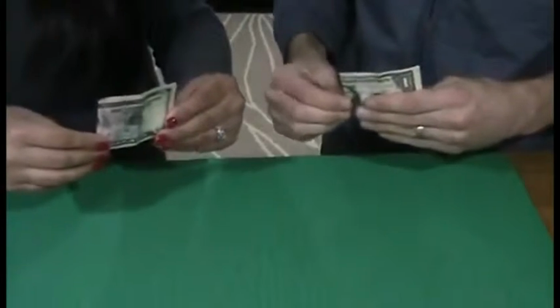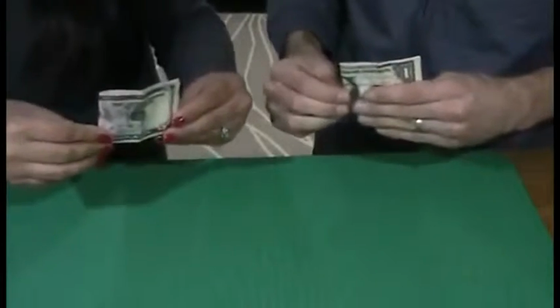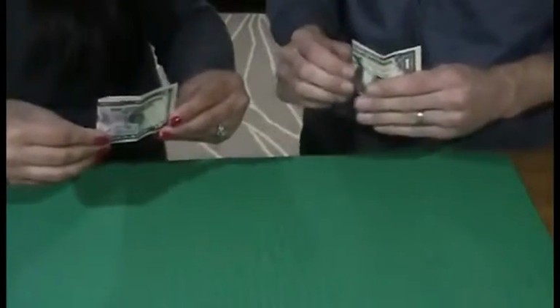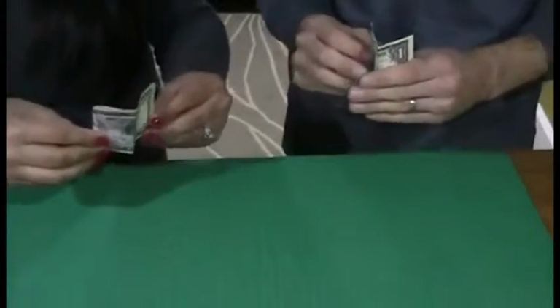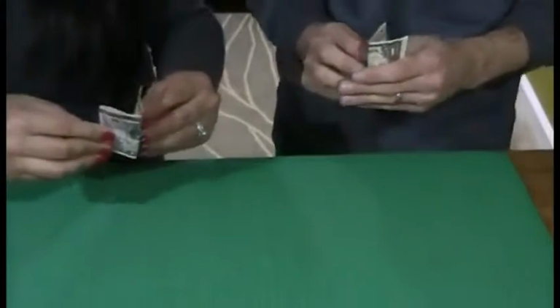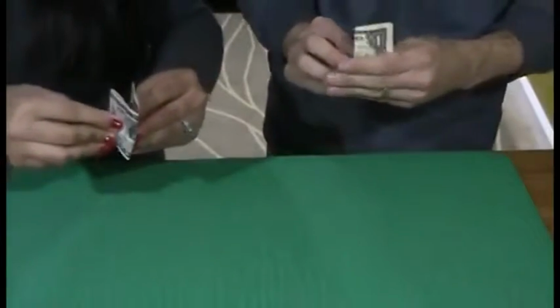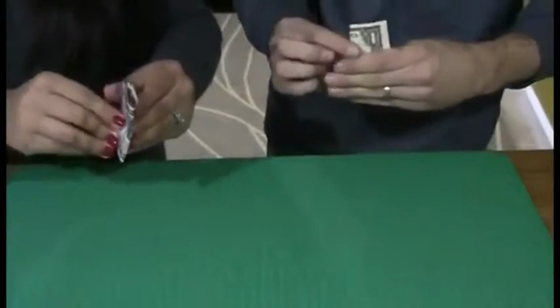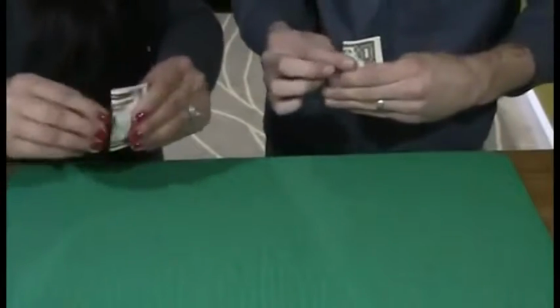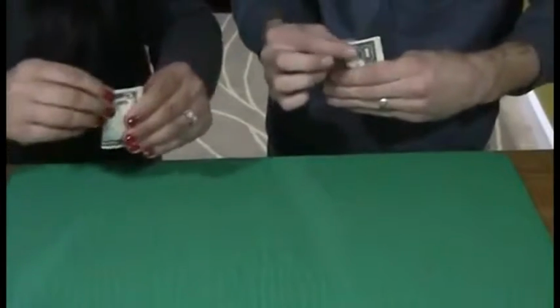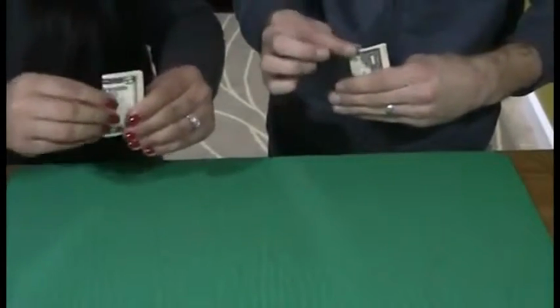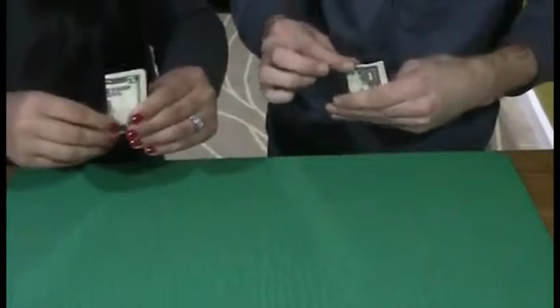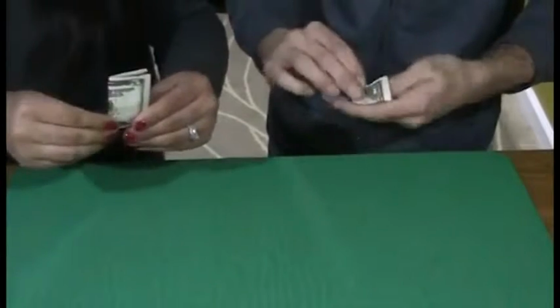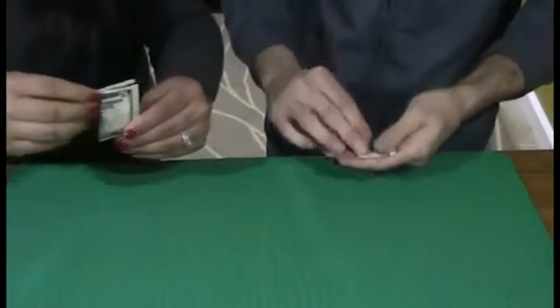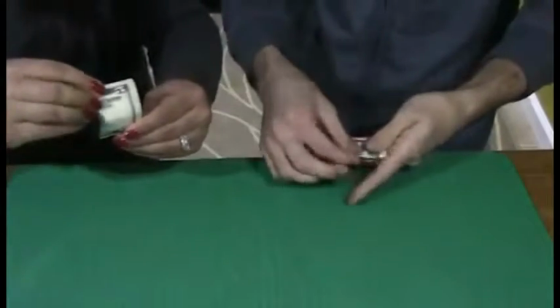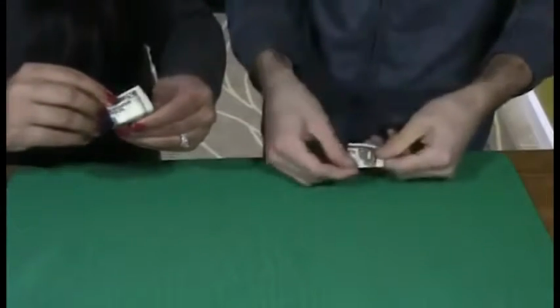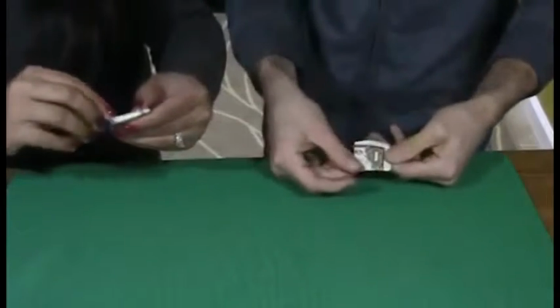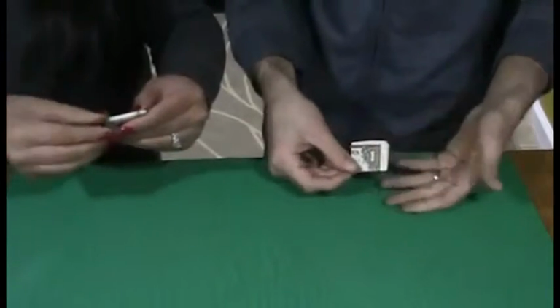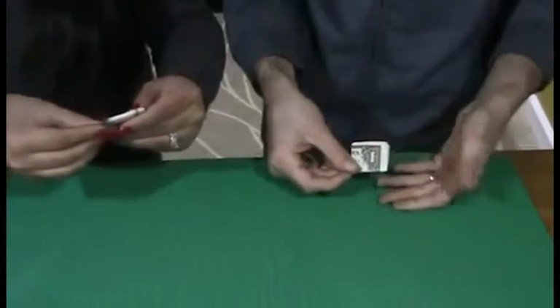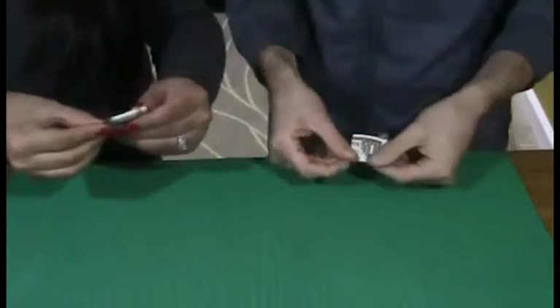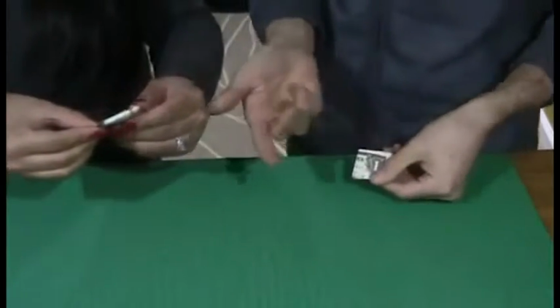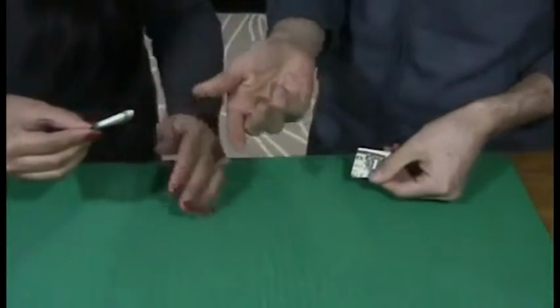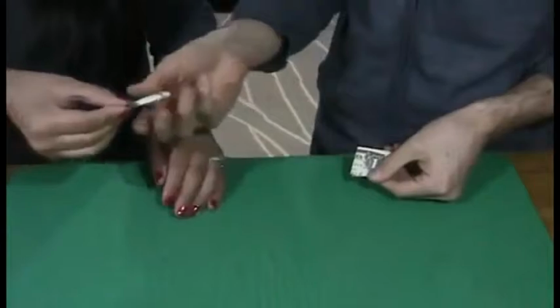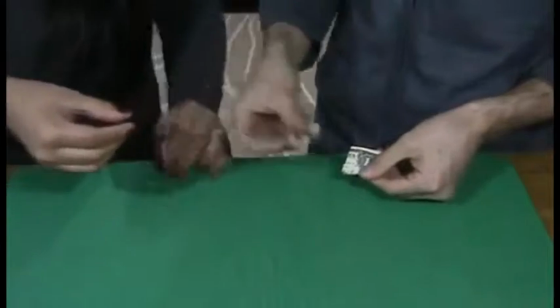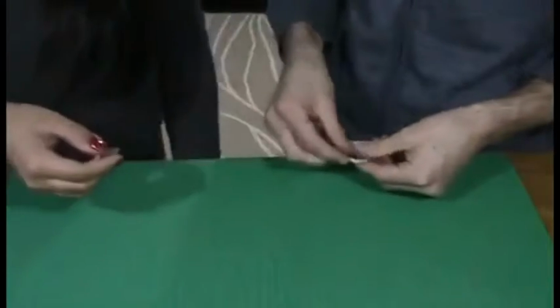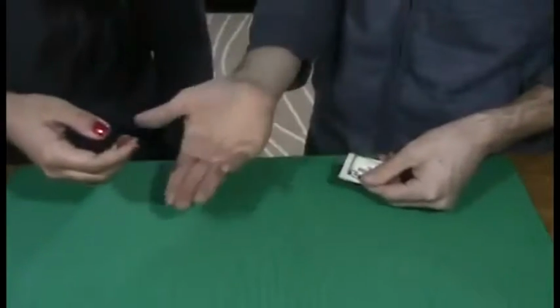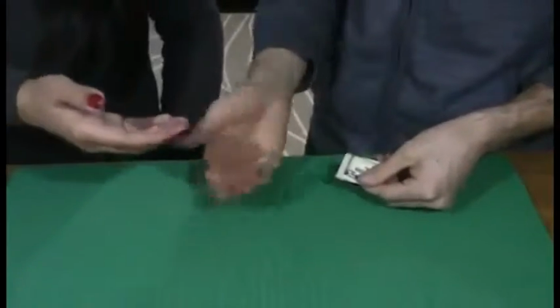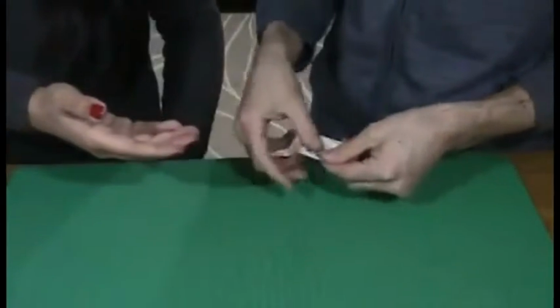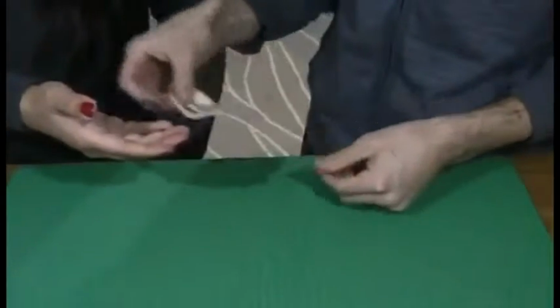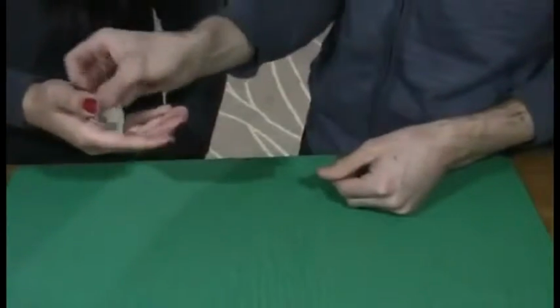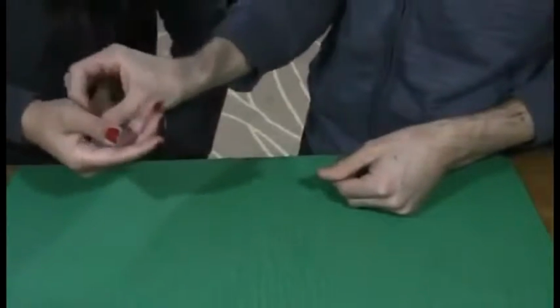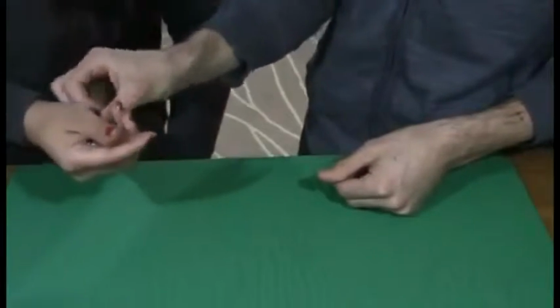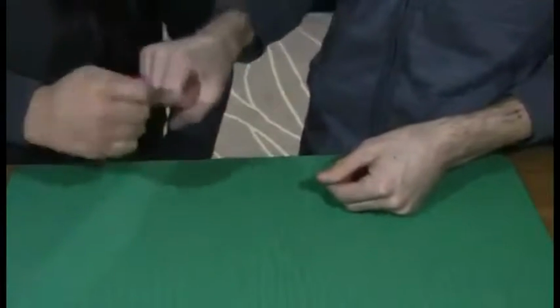Now take that and fold it in half again, and take the top and fold it down so you have a nice small packet. Now take that, hold out your hand. I'm going to give you both bills. Close your hand, turn it over.